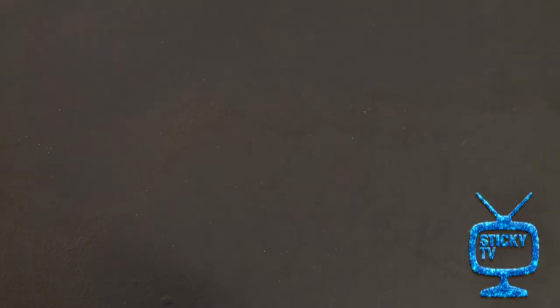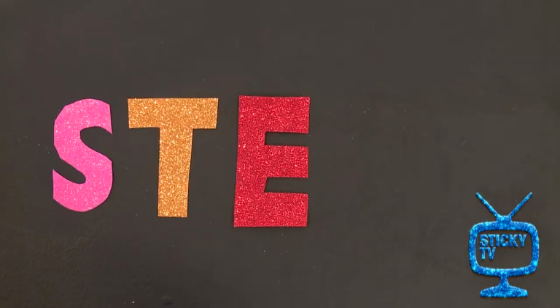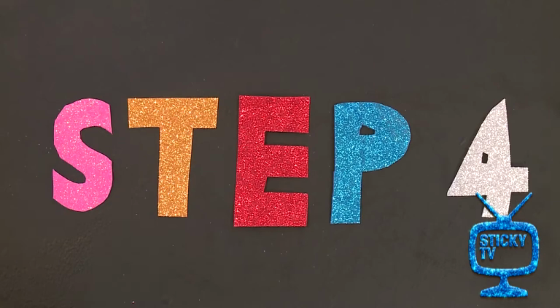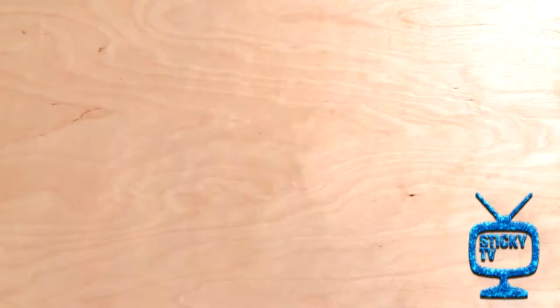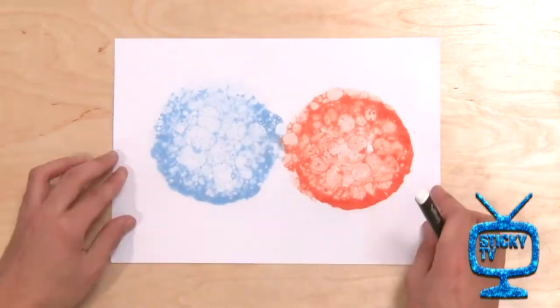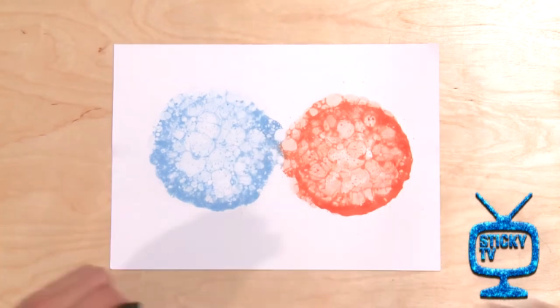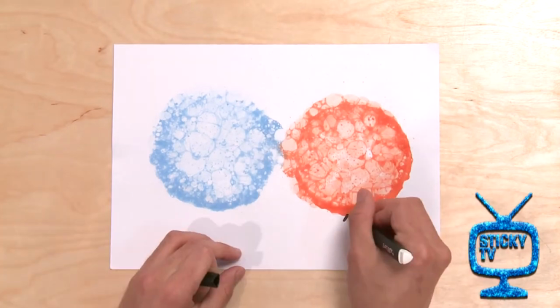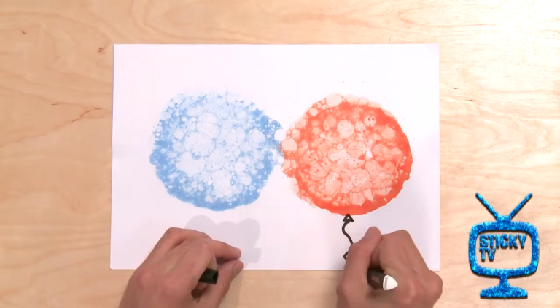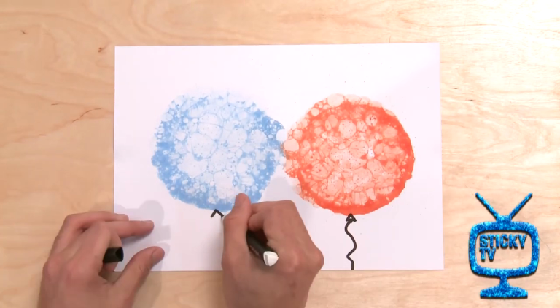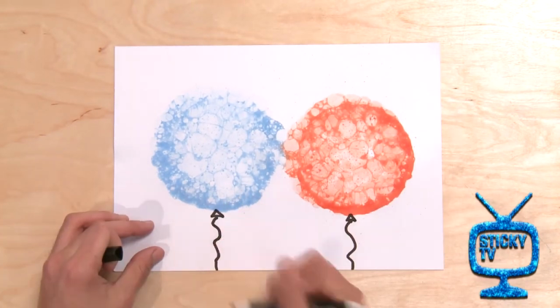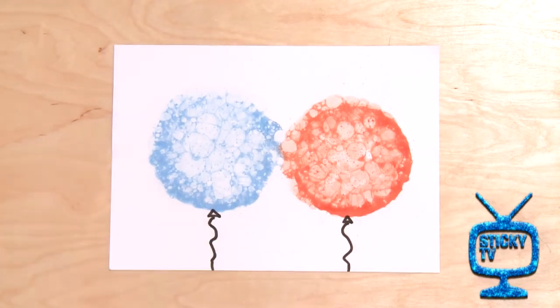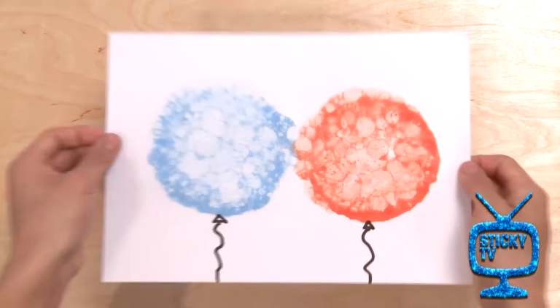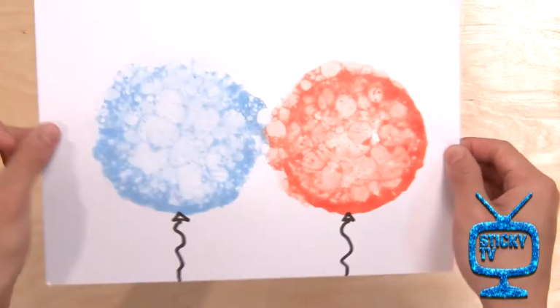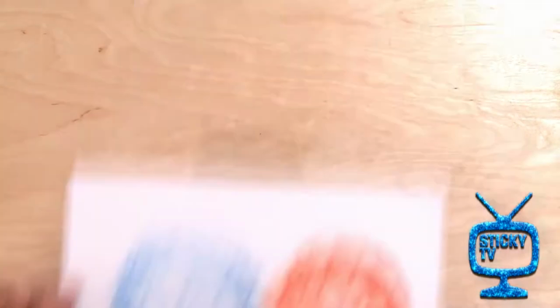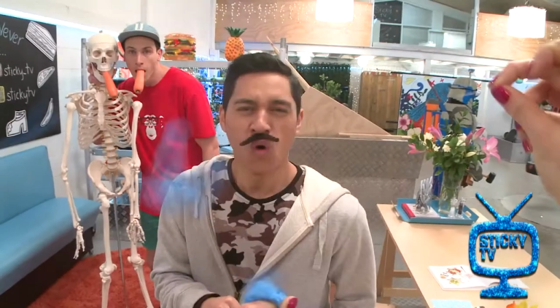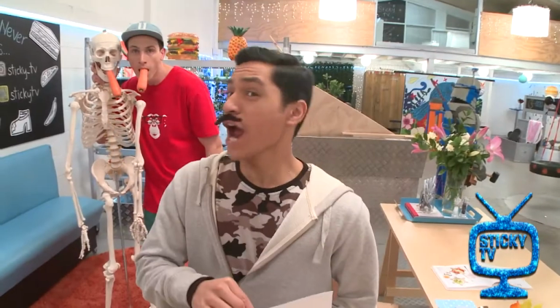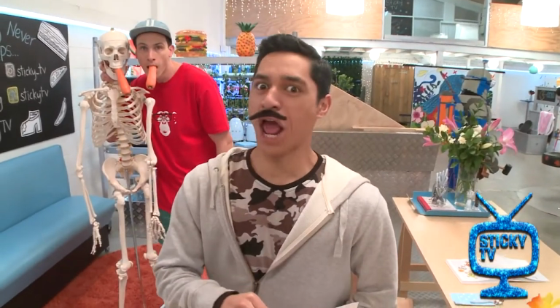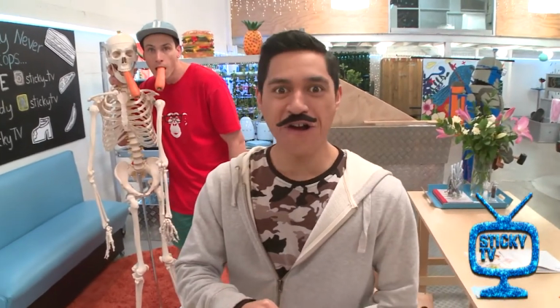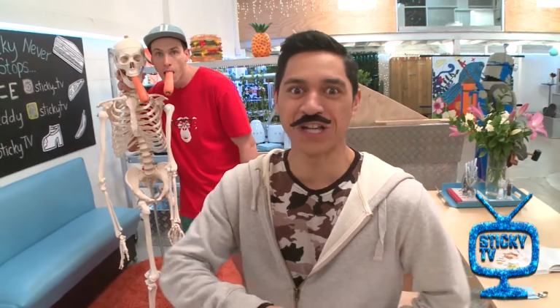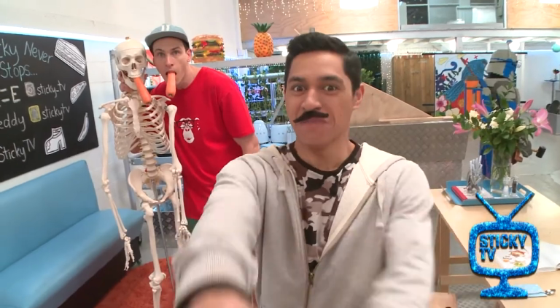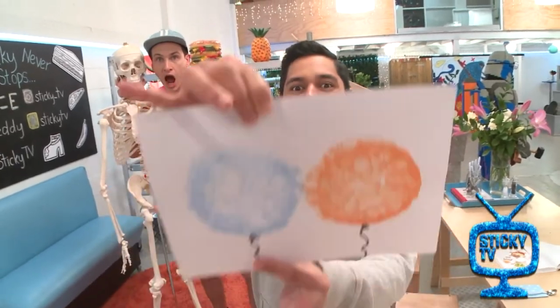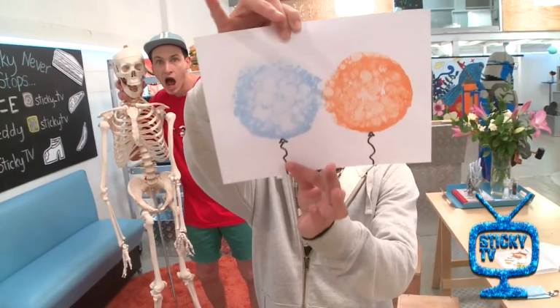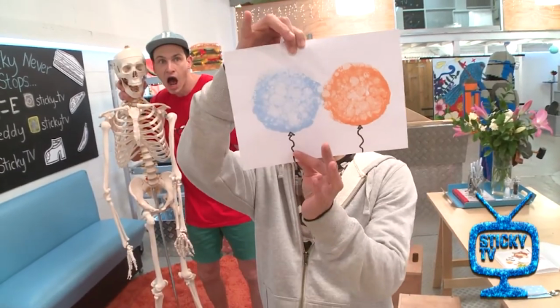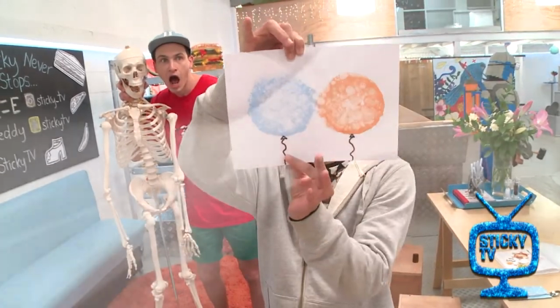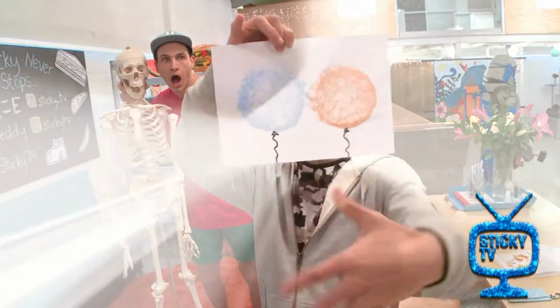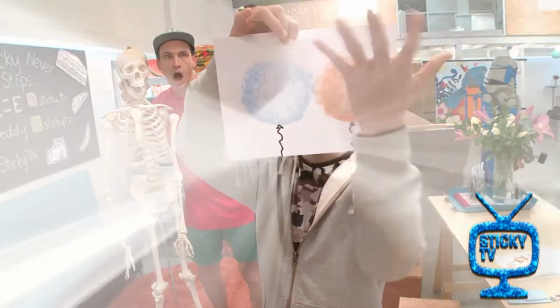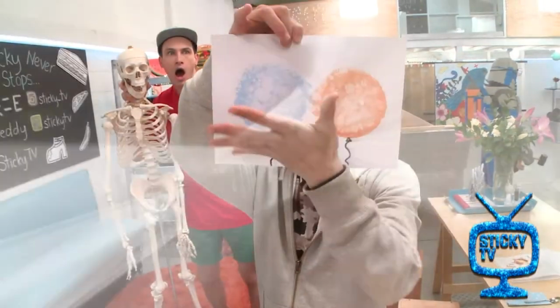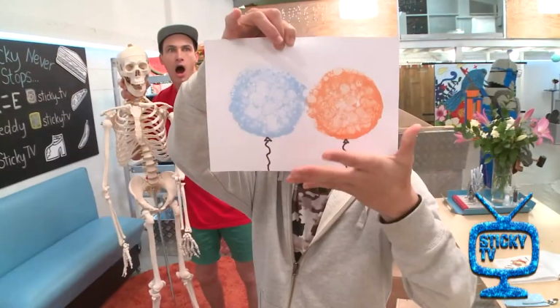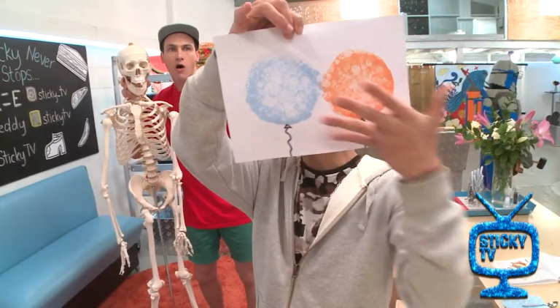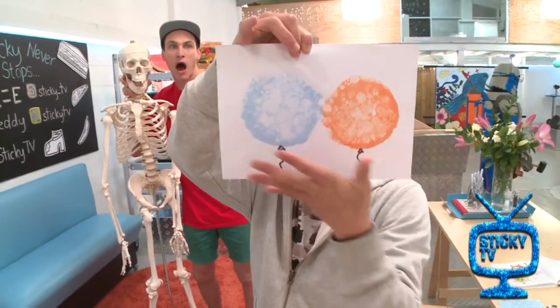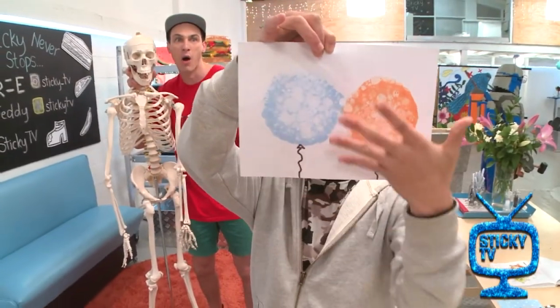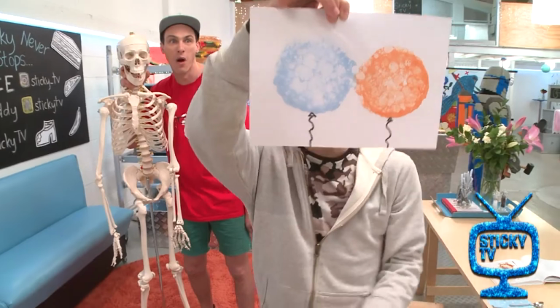And for the last step, if you want them to look like balloons, use the marker to draw on the ends. And here is my artwork! Who knew bubbles can create such beautiful art?